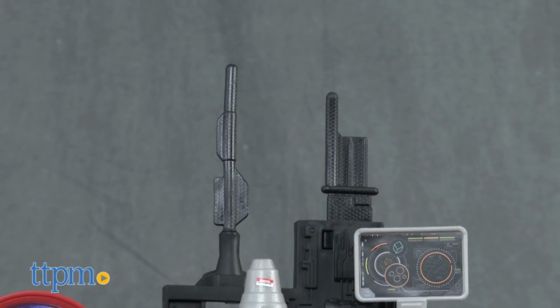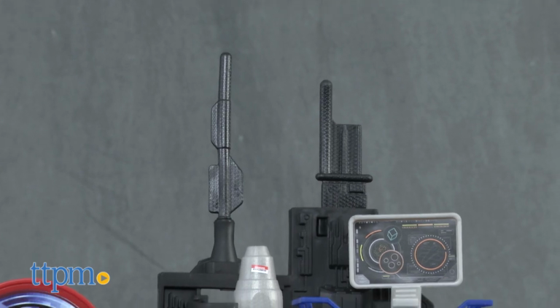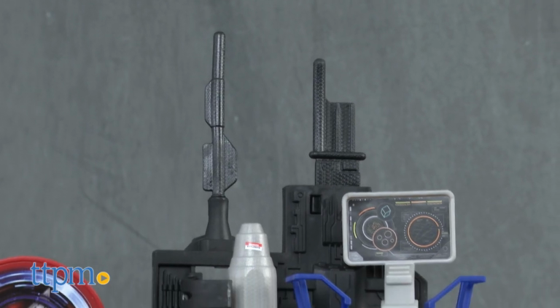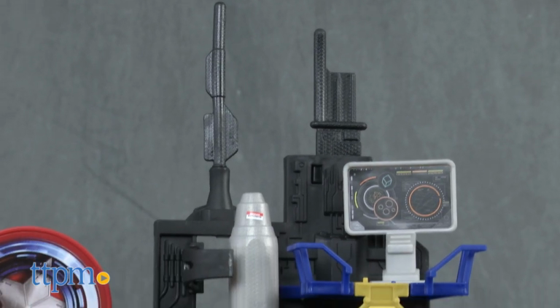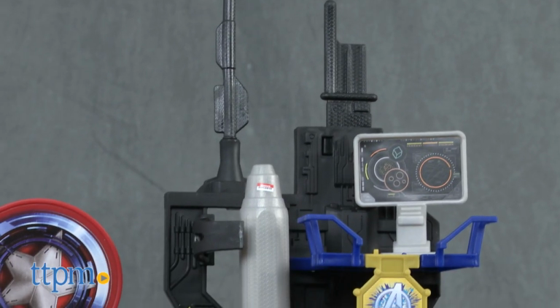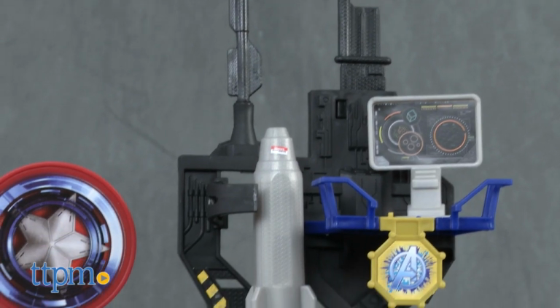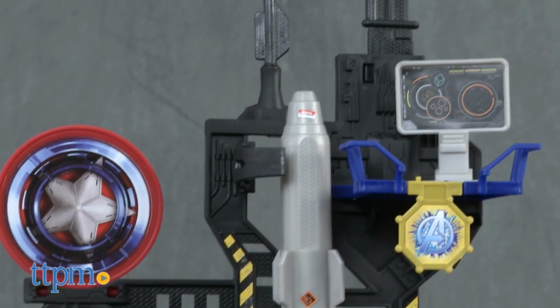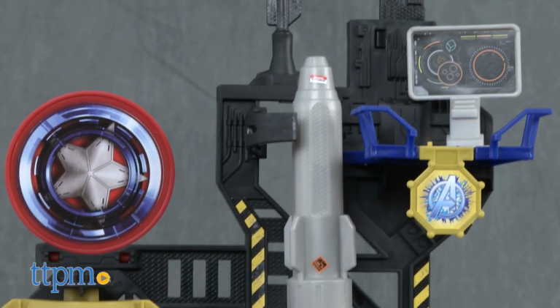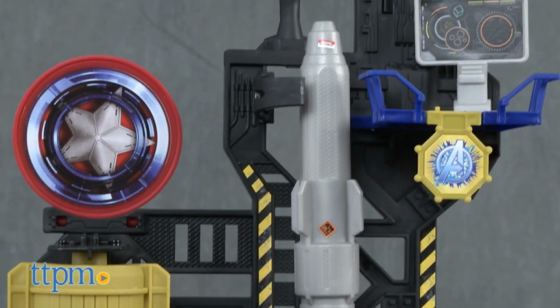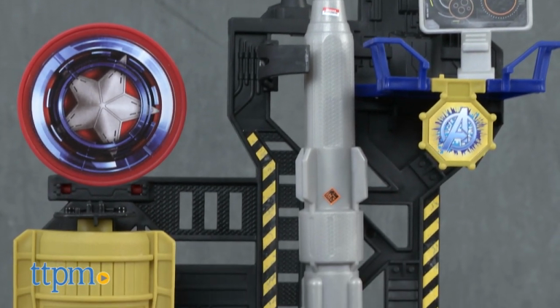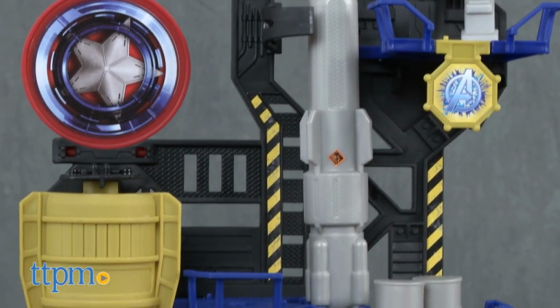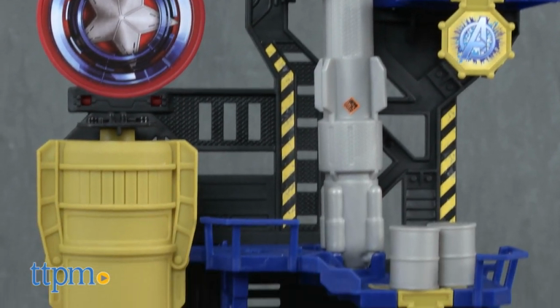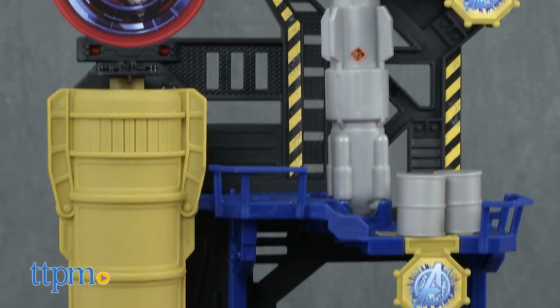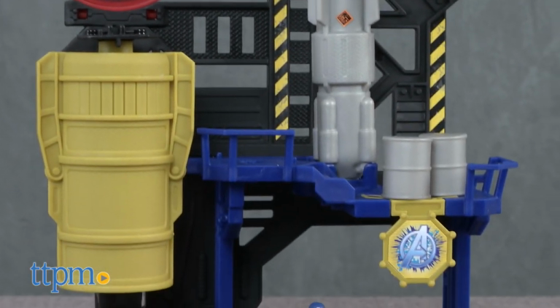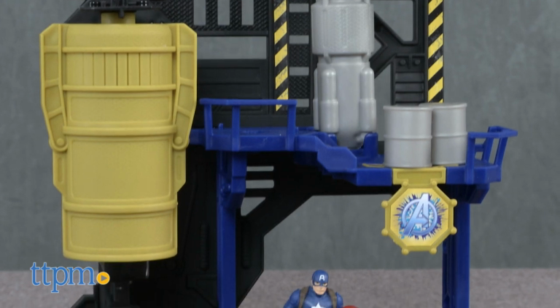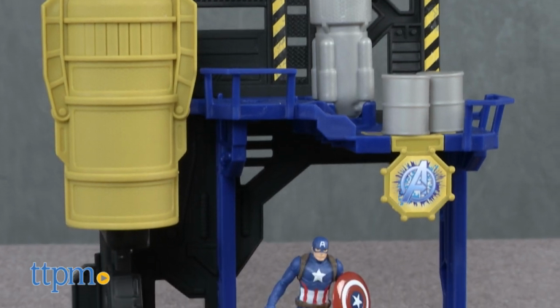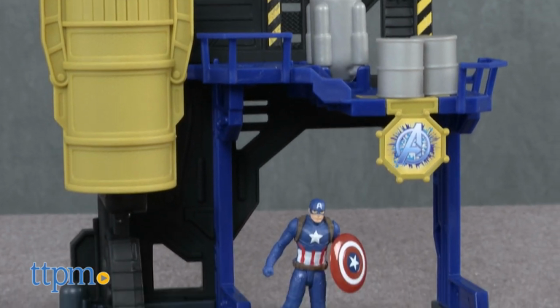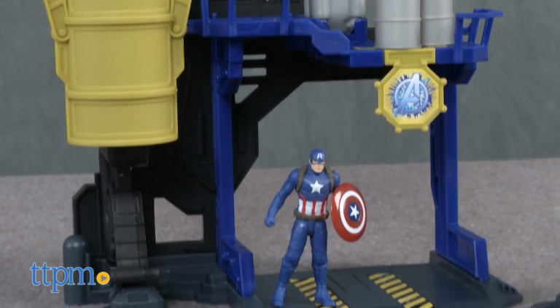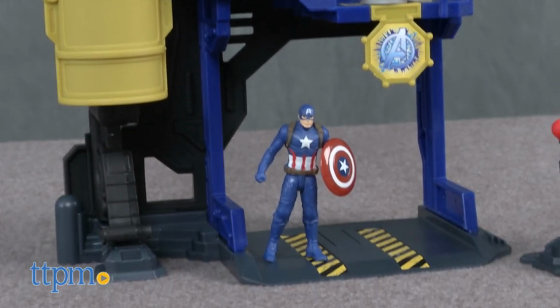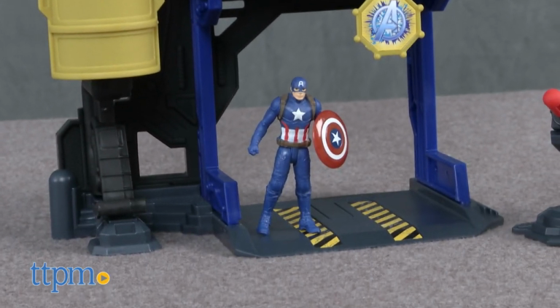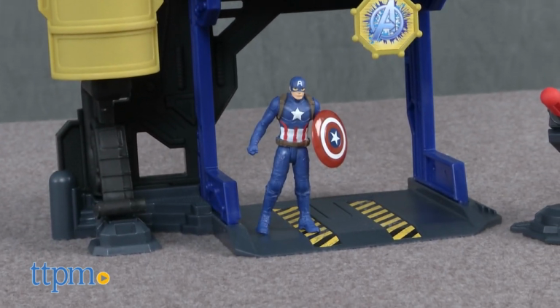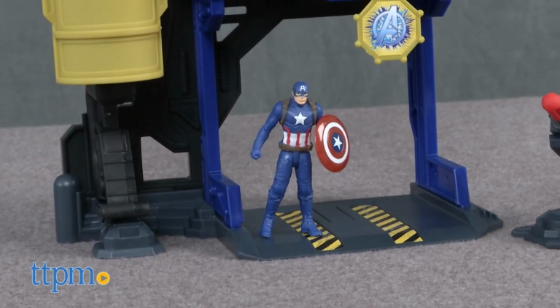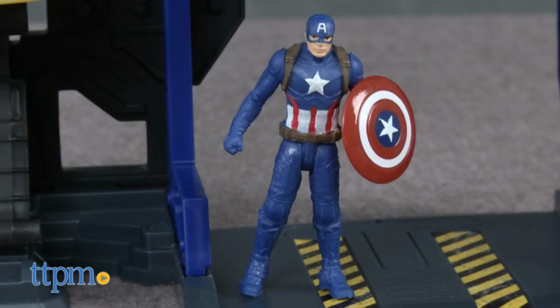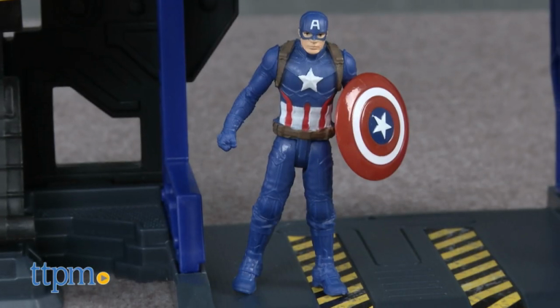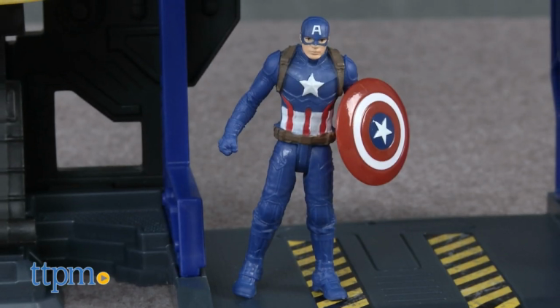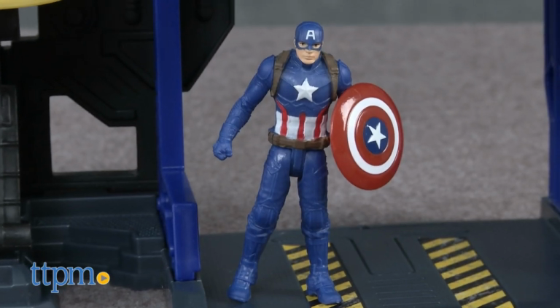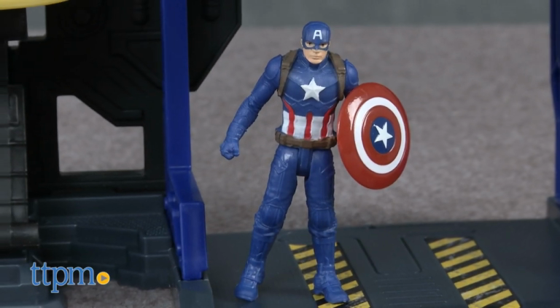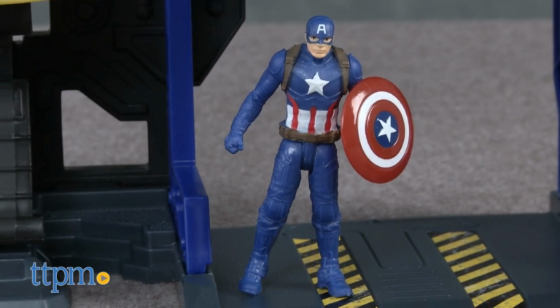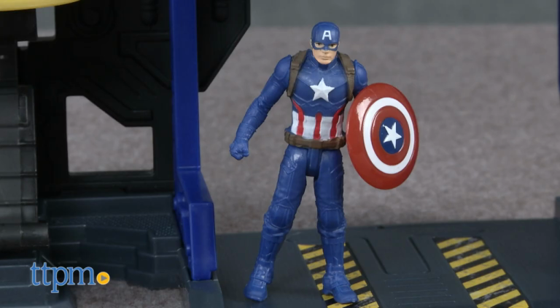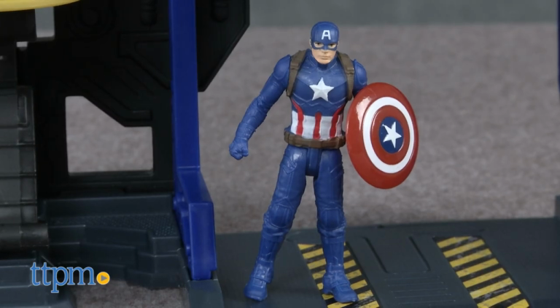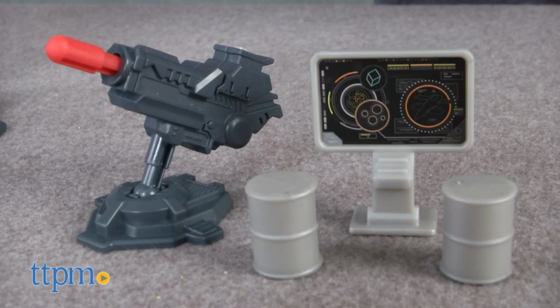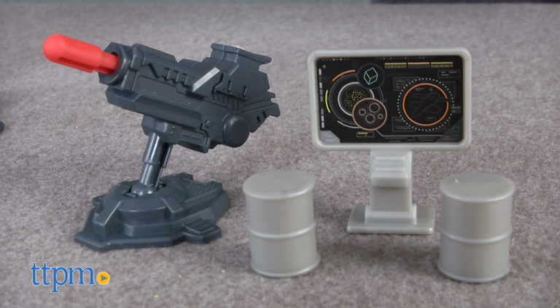This is a playset from the movie Captain America Civil War, and it's for Hasbro's 2.5 inch scale Miniverse figures. This playset is Captain America's bunker, and it comes with a Captain America figure and multiple accessories.